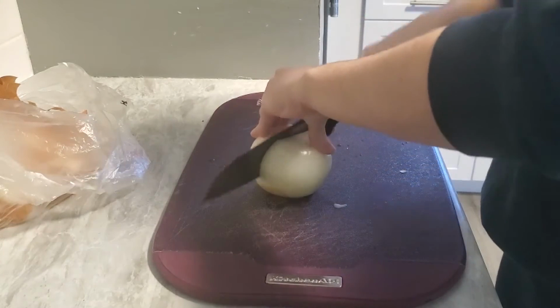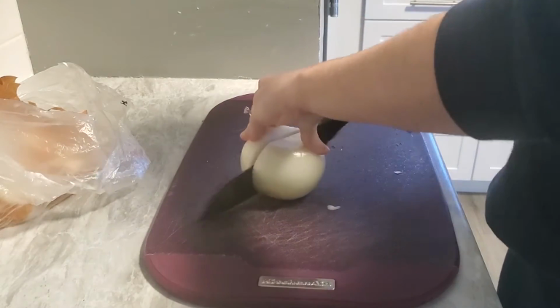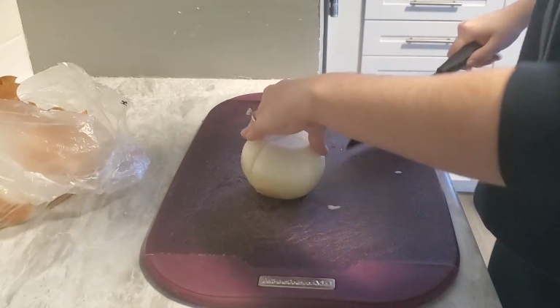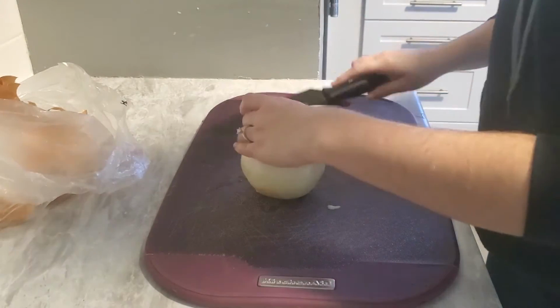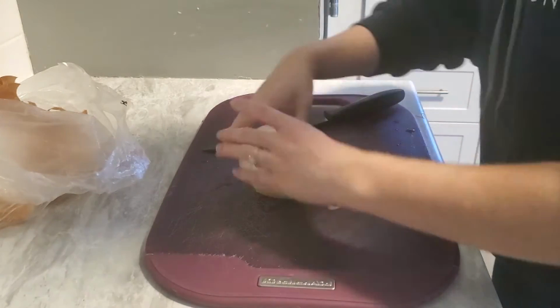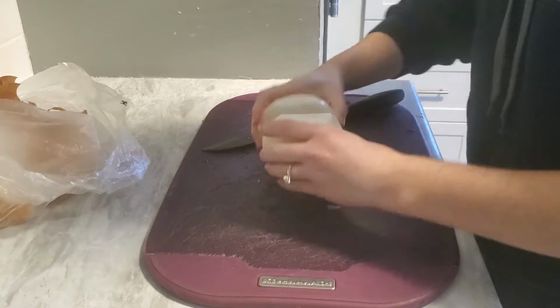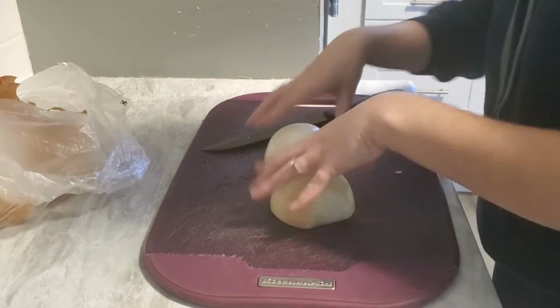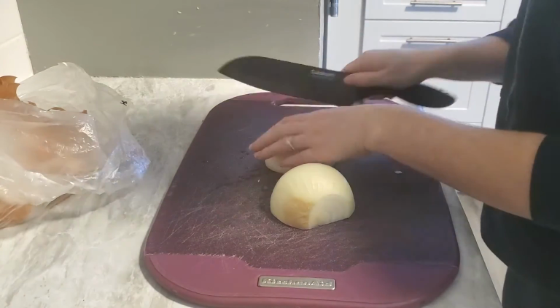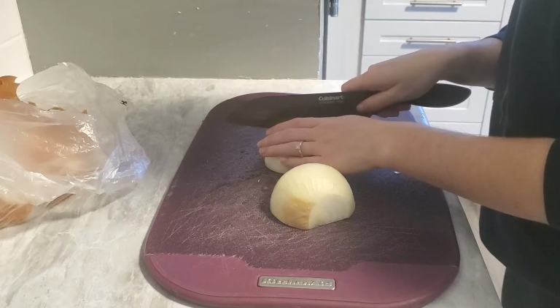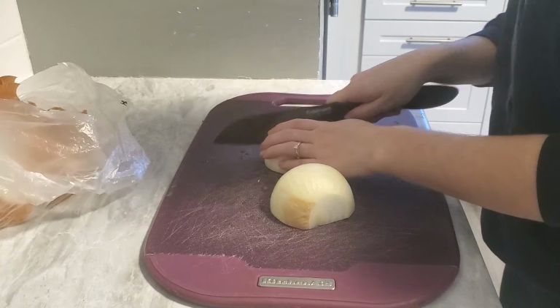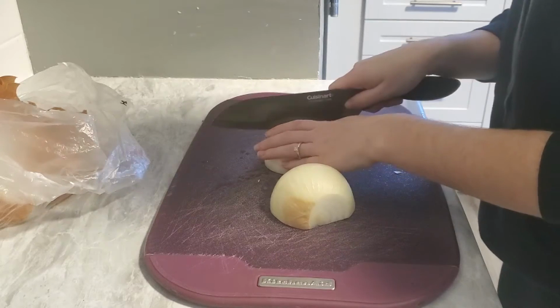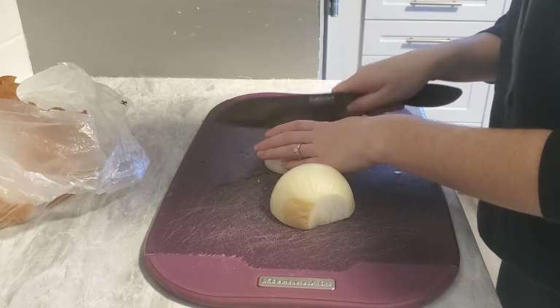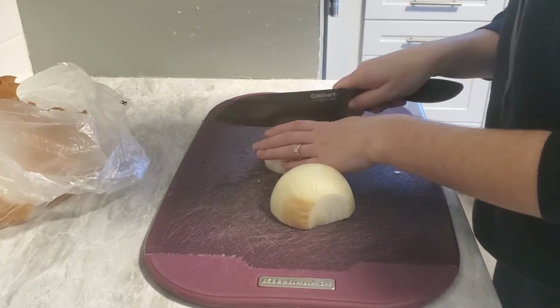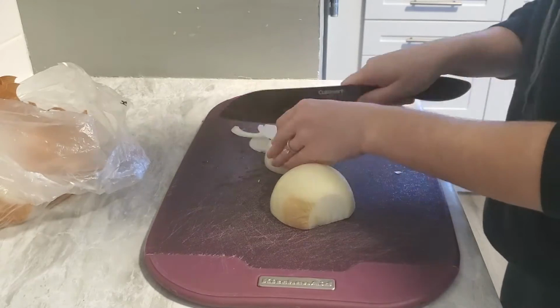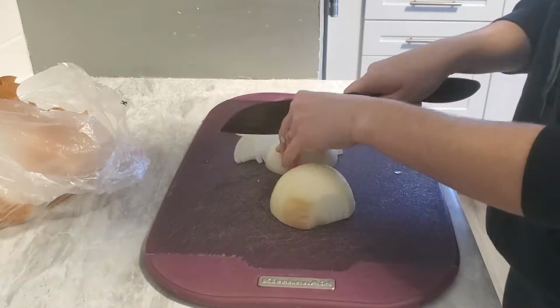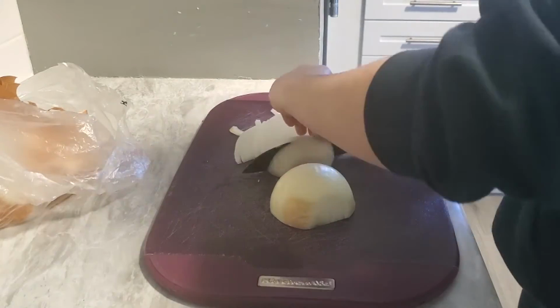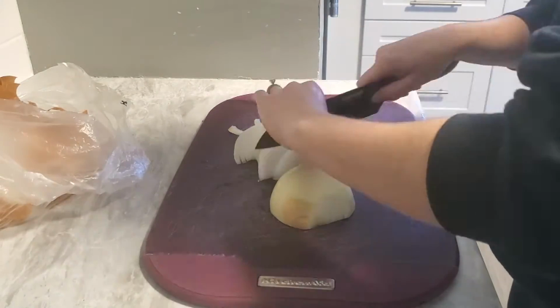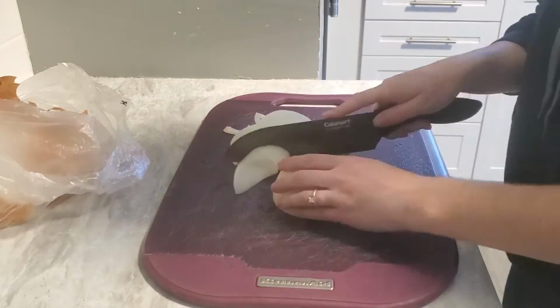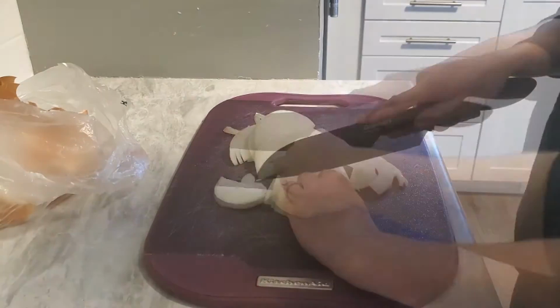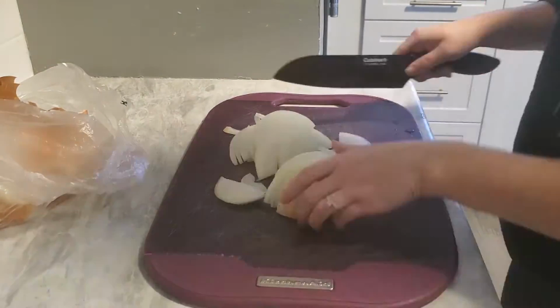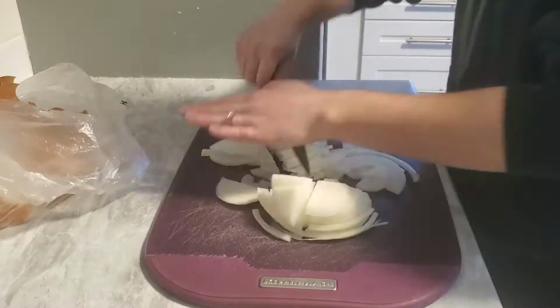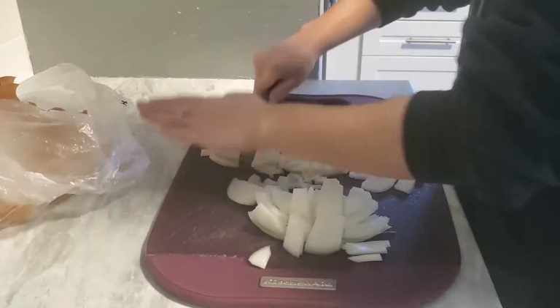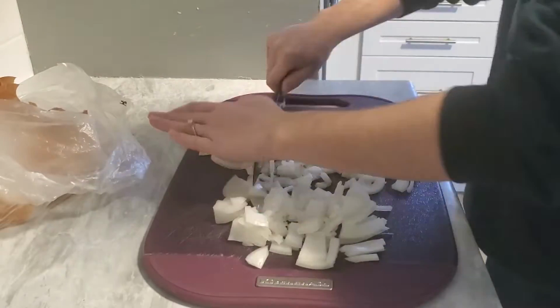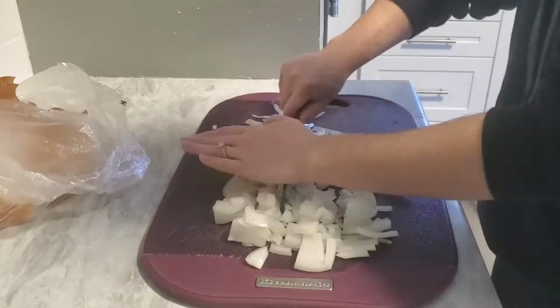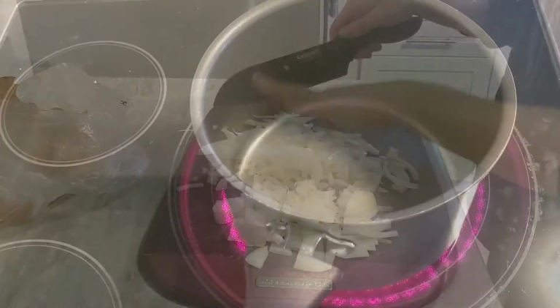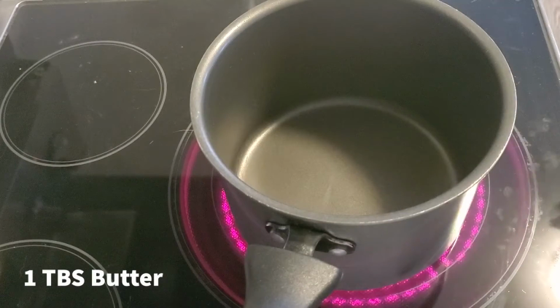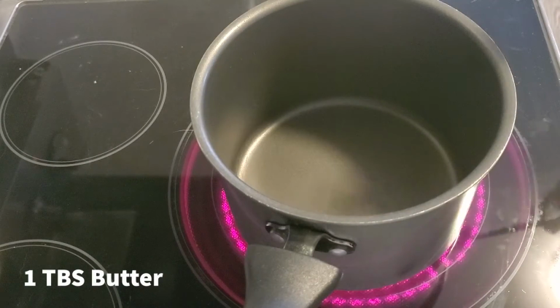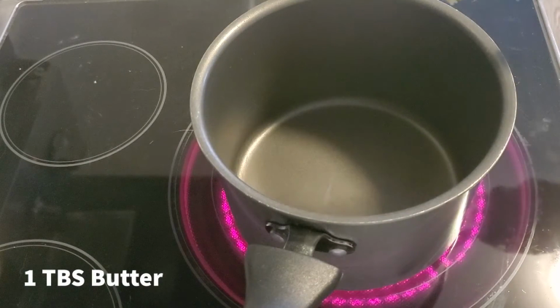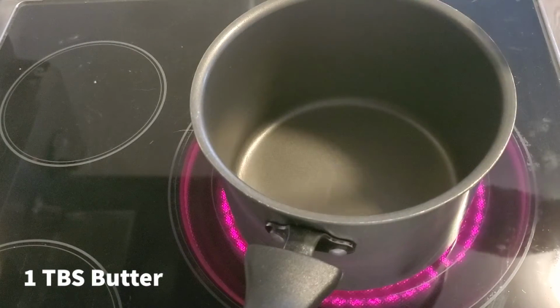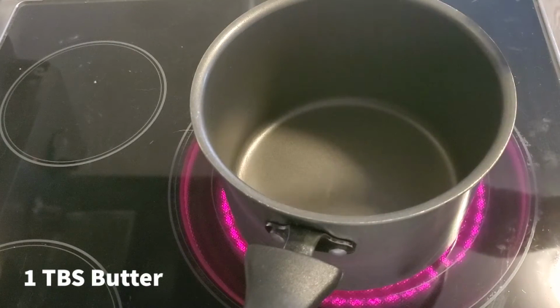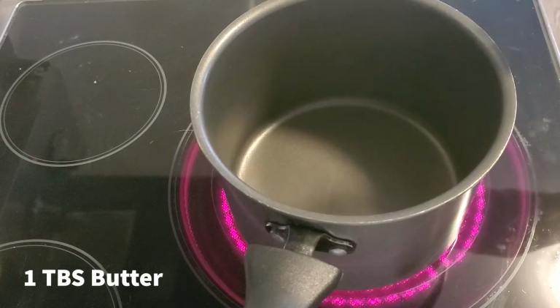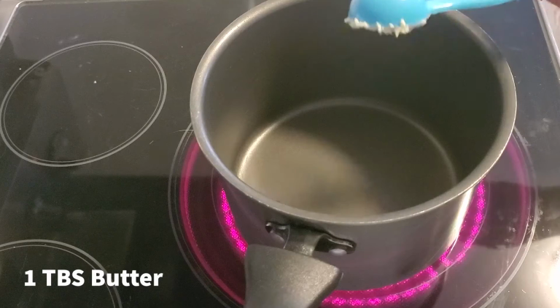It doesn't really matter how you slice it up, but it's just going to be pureed in again. Then you're going to add a tablespoon of butter on medium heat.